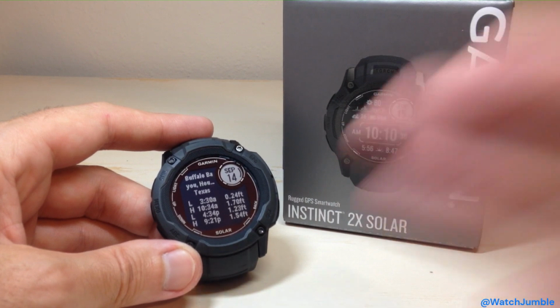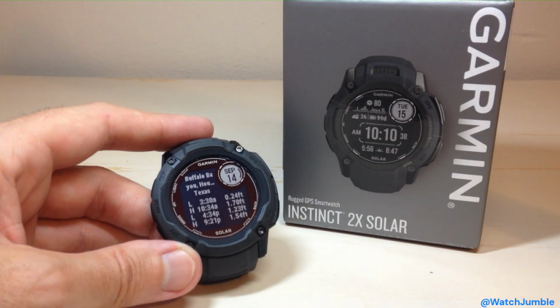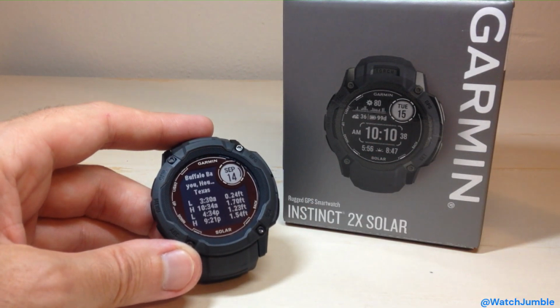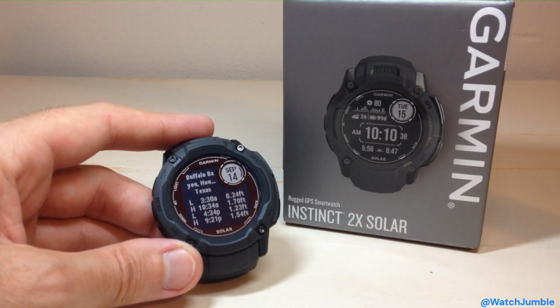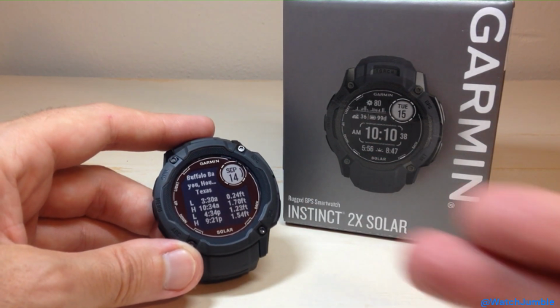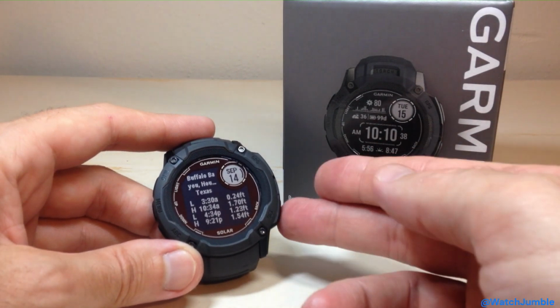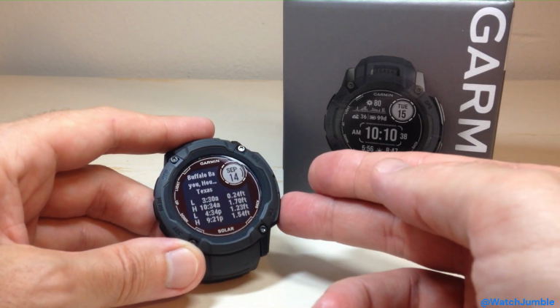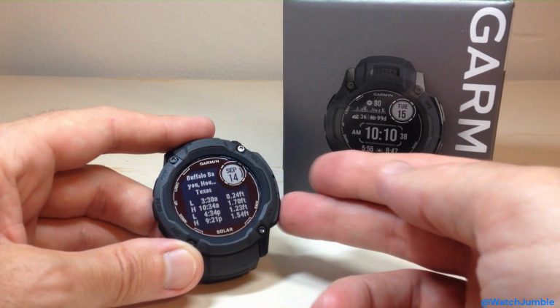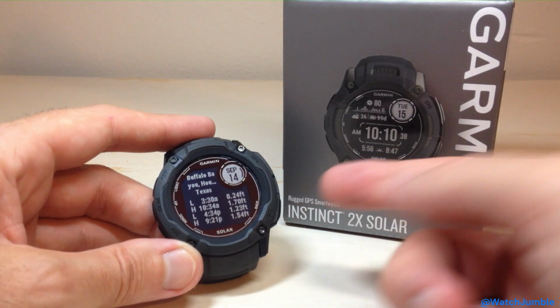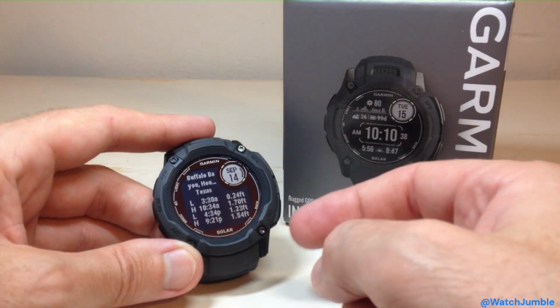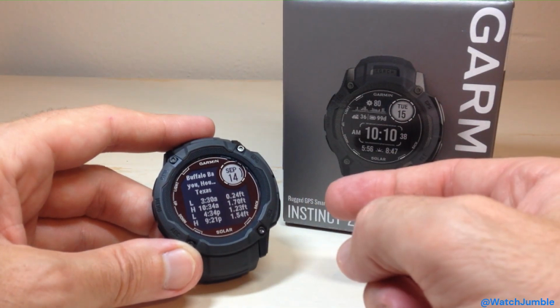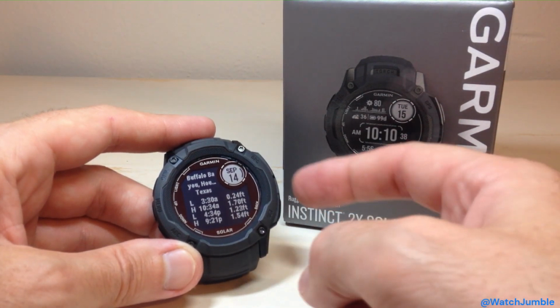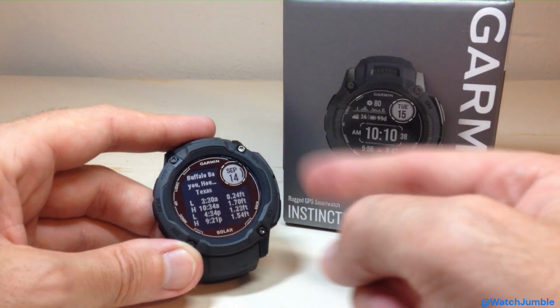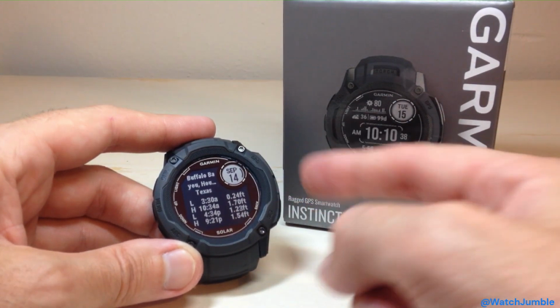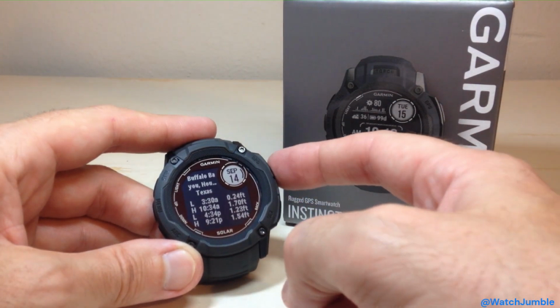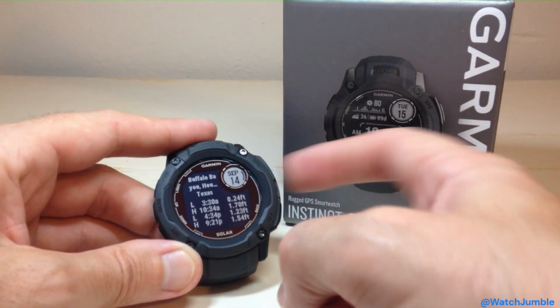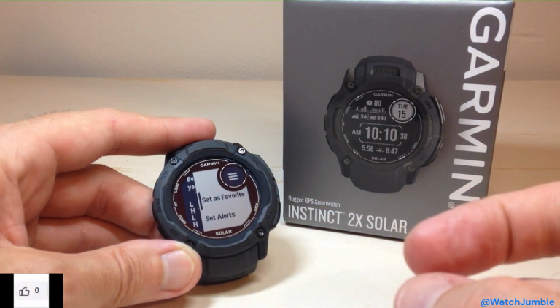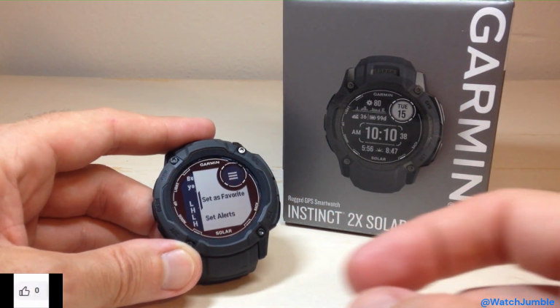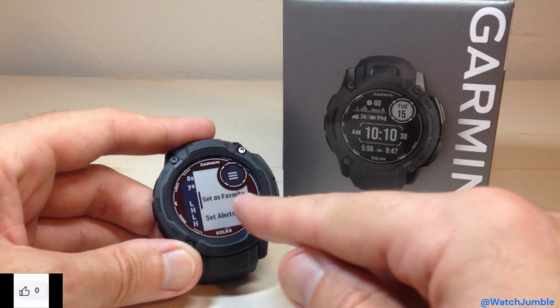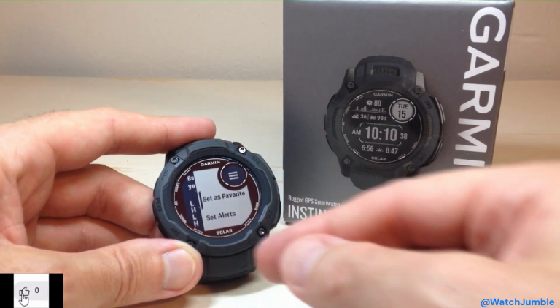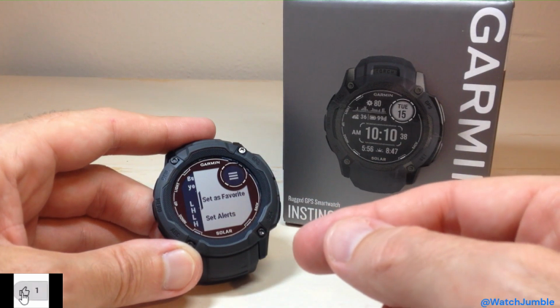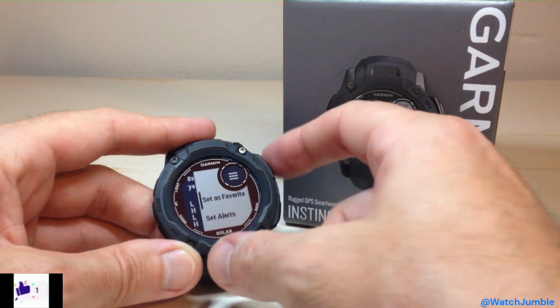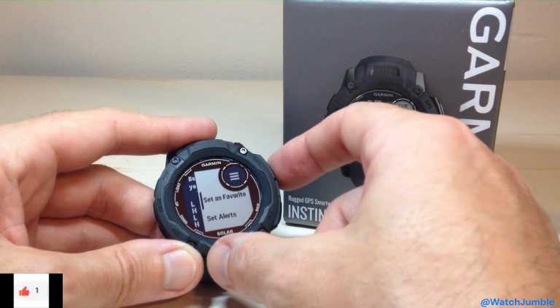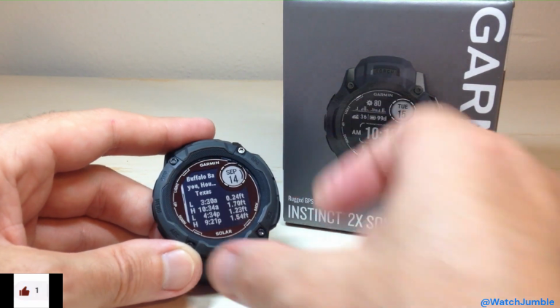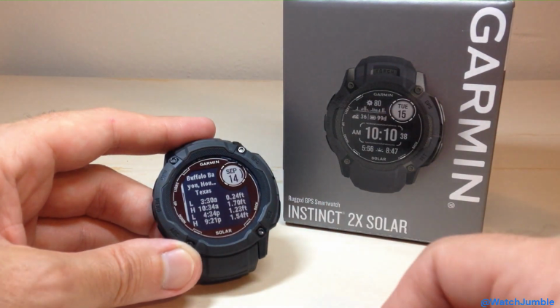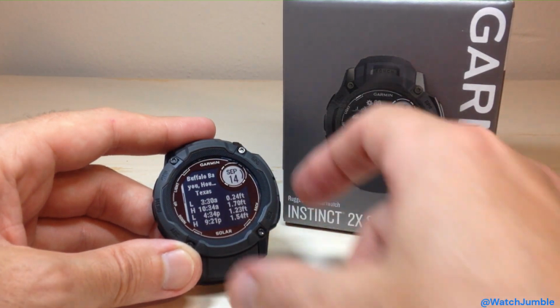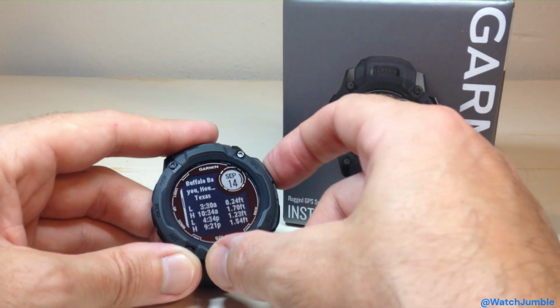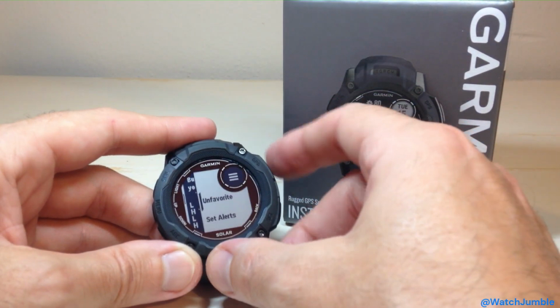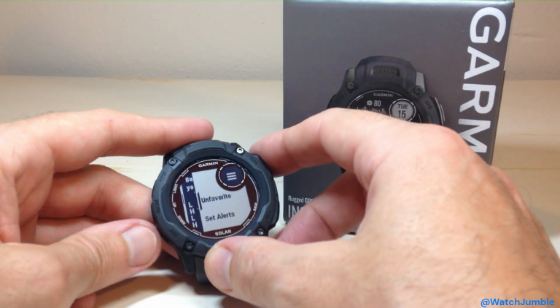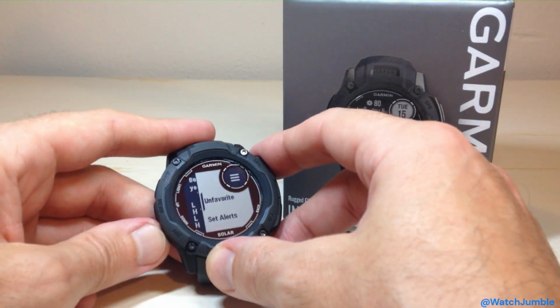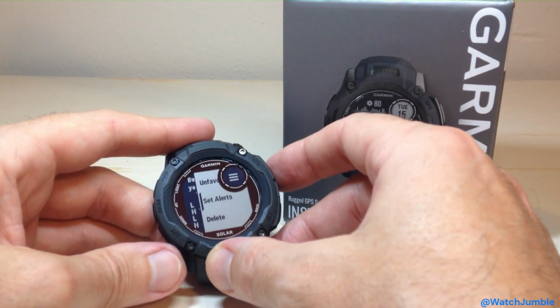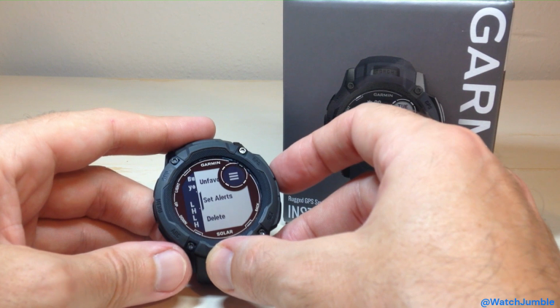Anyway, that's just a quick glimpse at what it looks like. Let me go ahead and go back. I did want to say there are a couple different settings while I'm in the glance. If I press the GPS button, I can set this location as a favorite. I can also go in and set alerts.